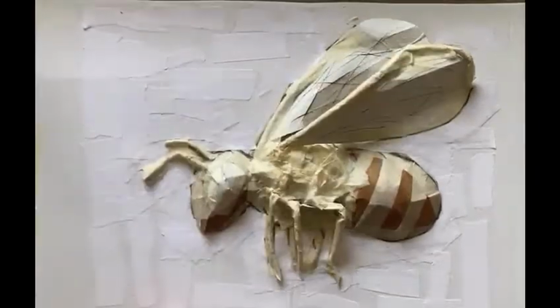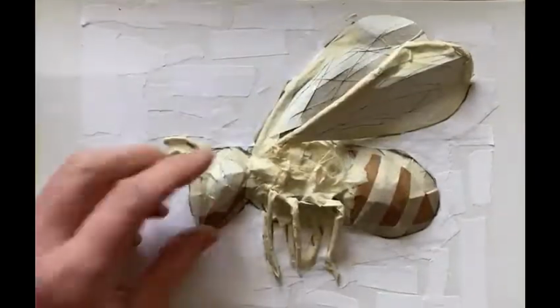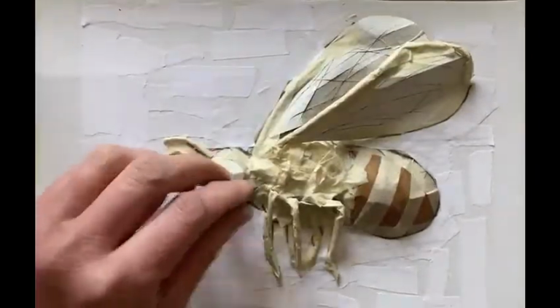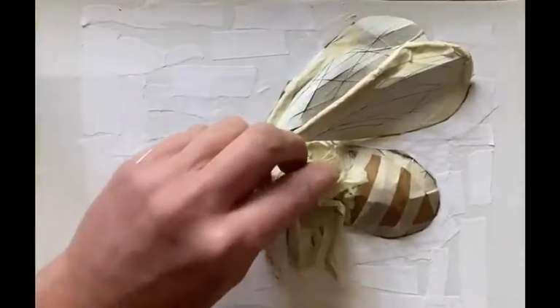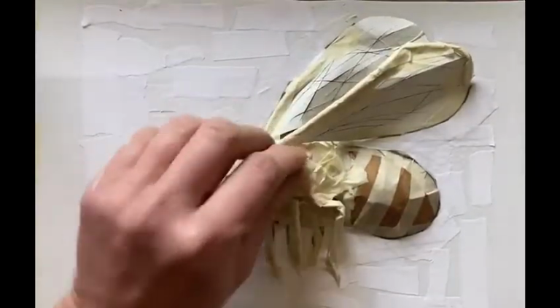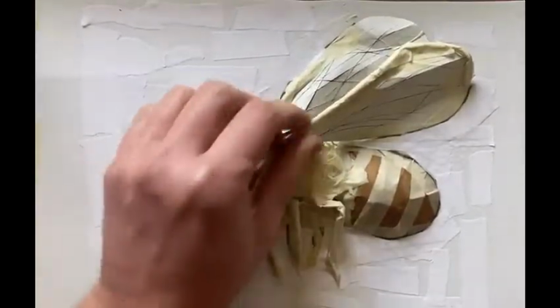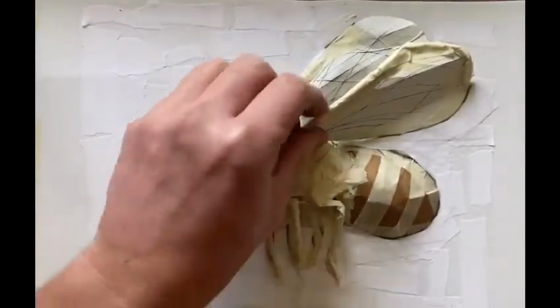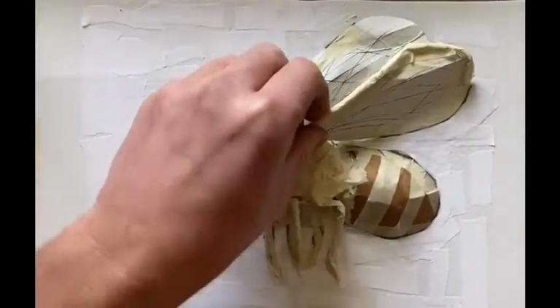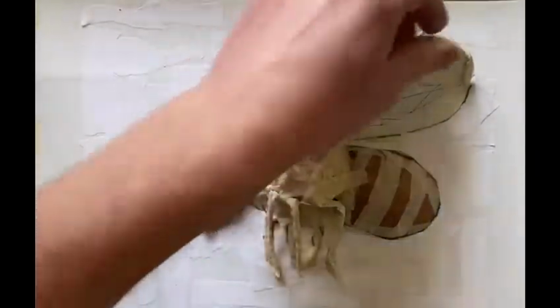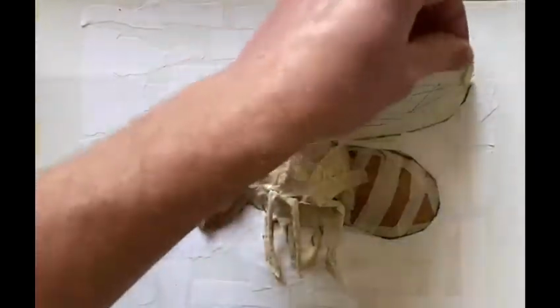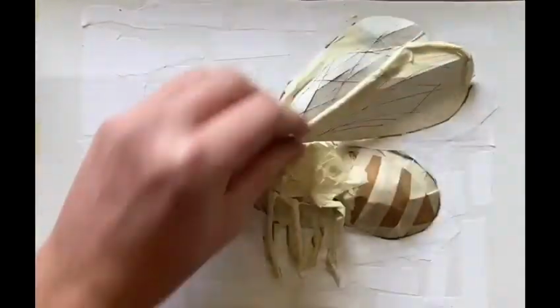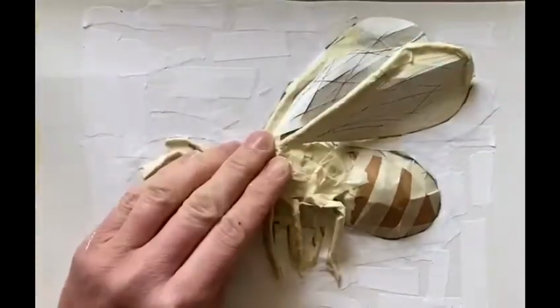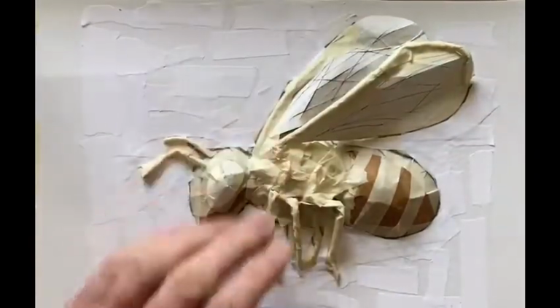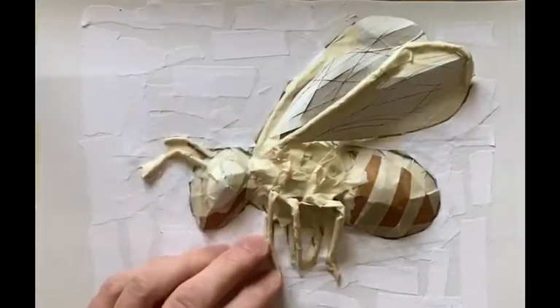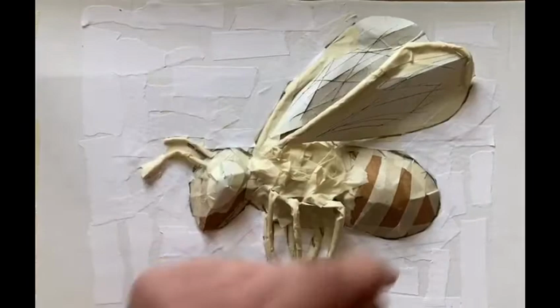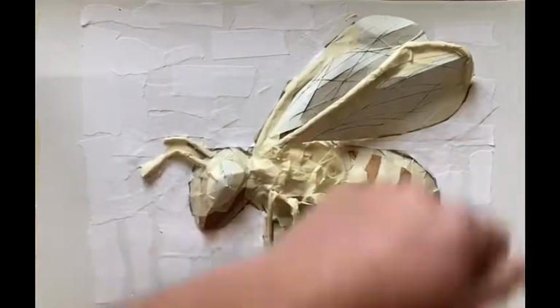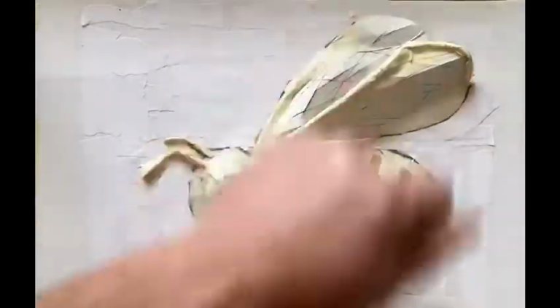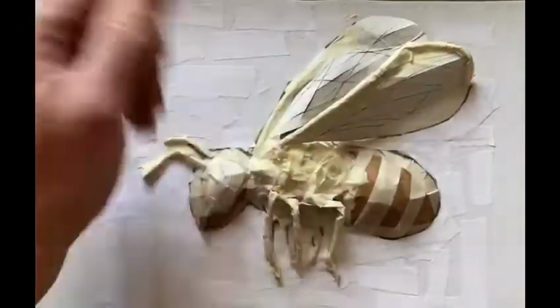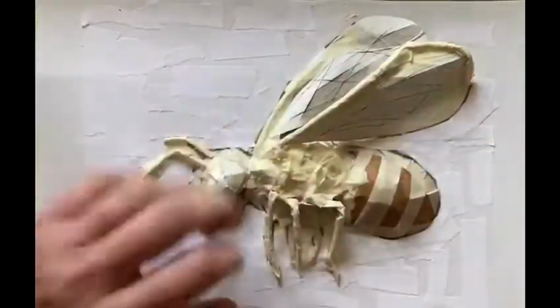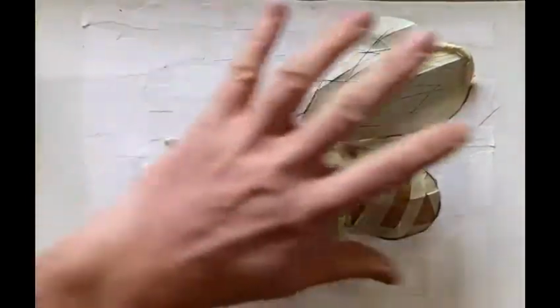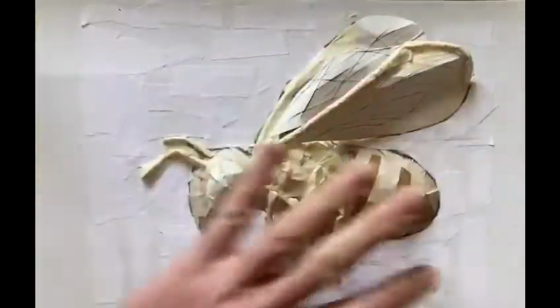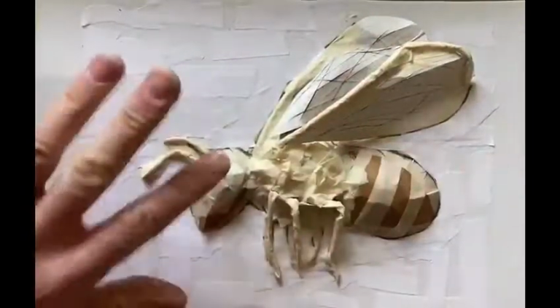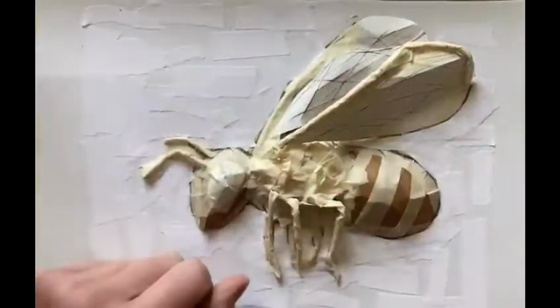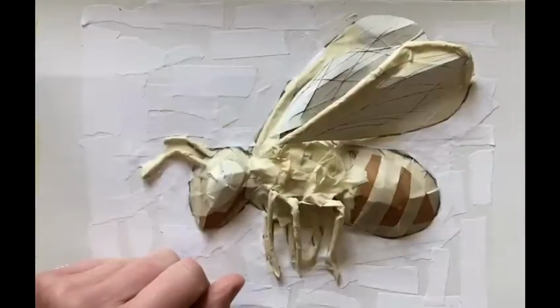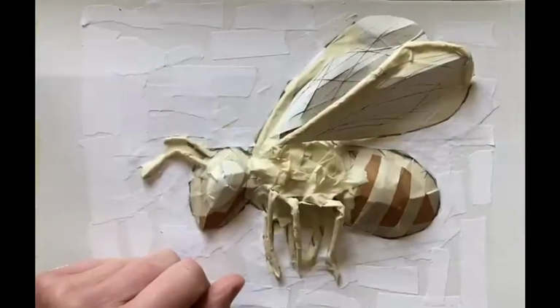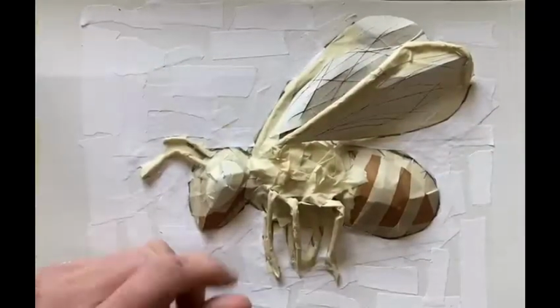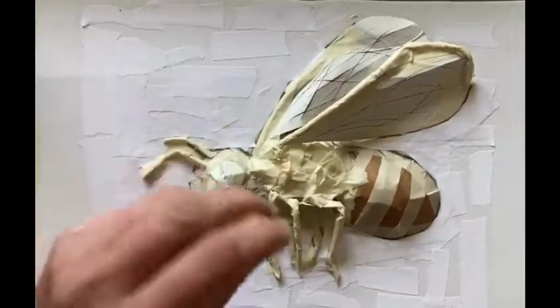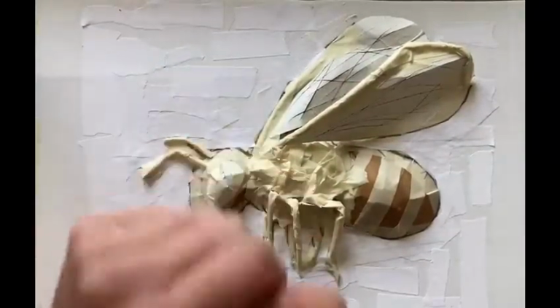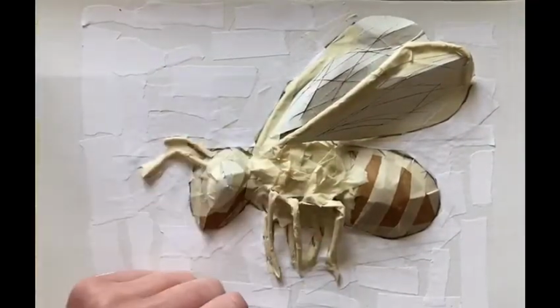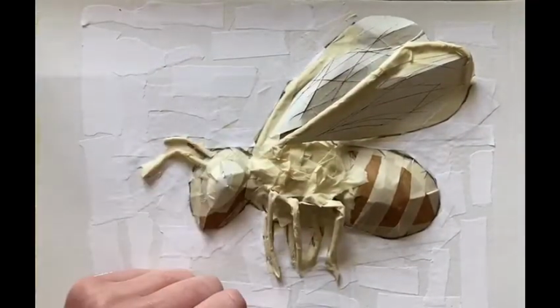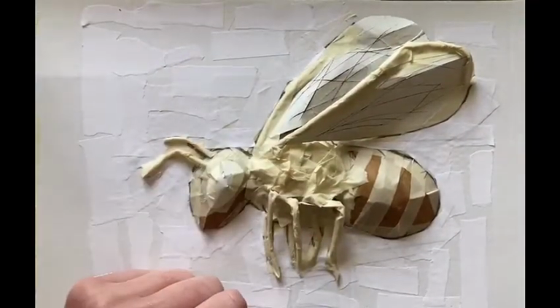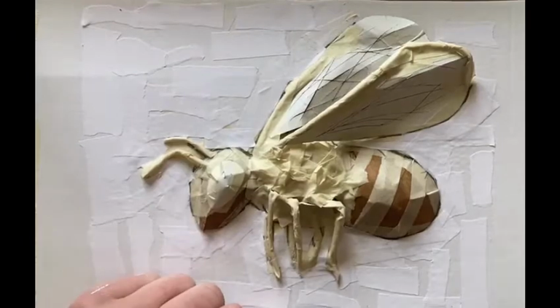This has dried really strong so it's ready to paint now. First of all I'm going to put a wash of a sky blue colour in the background, and then we can try and work on some of the details.